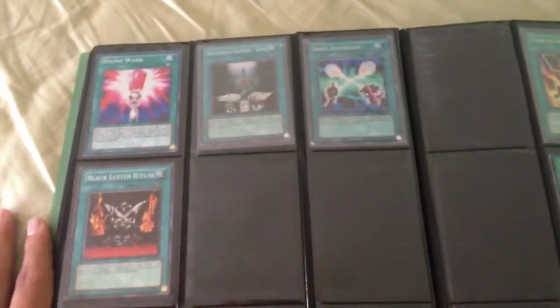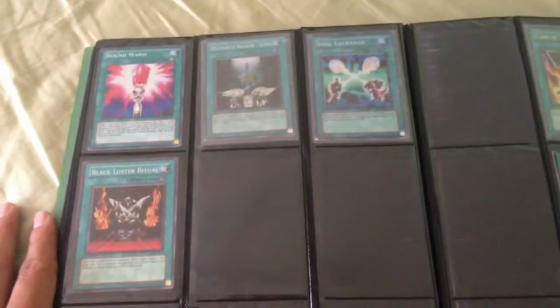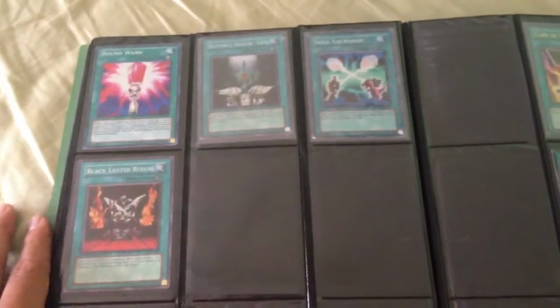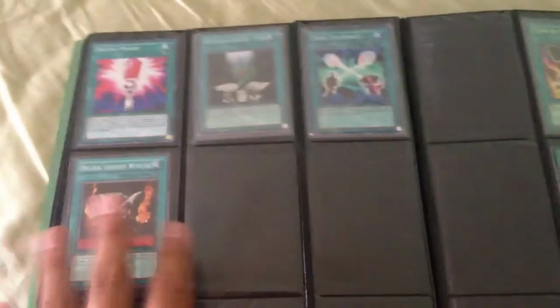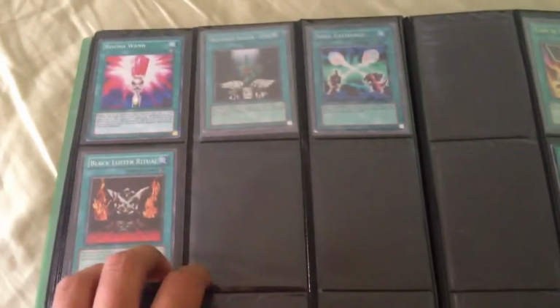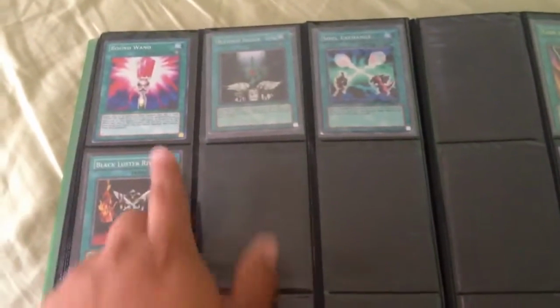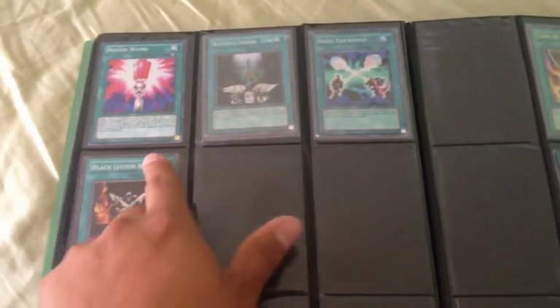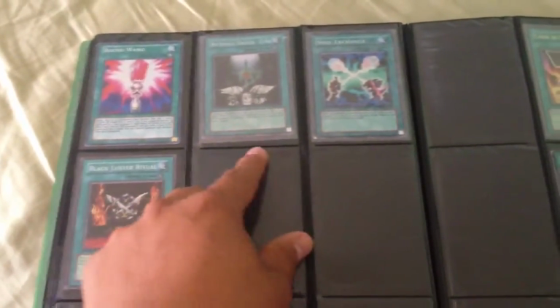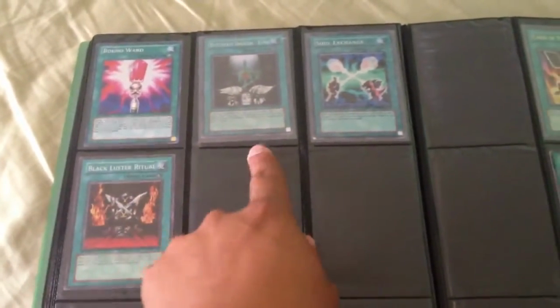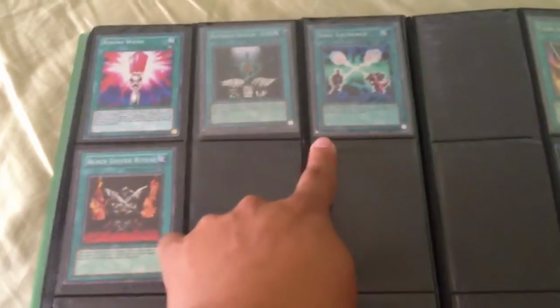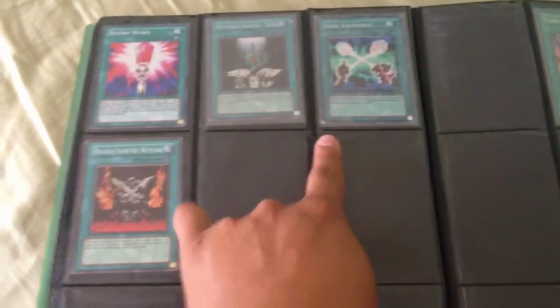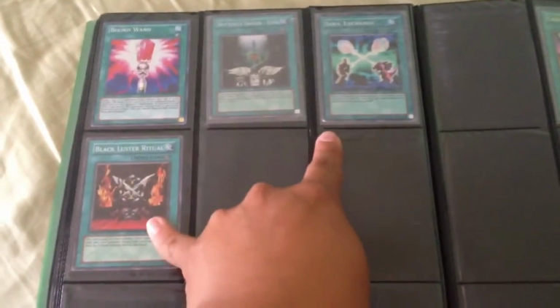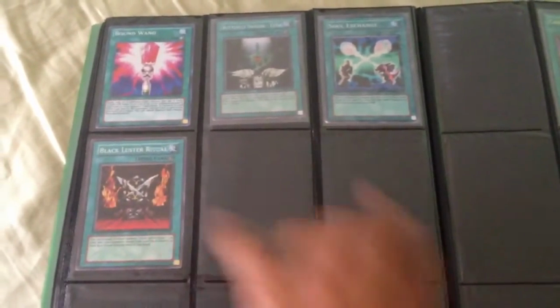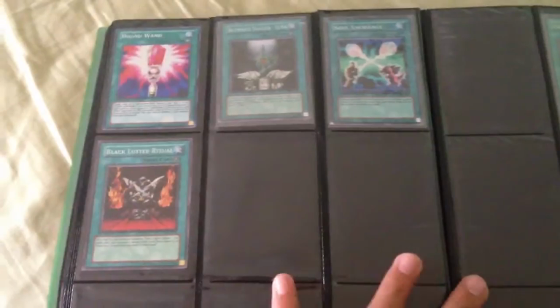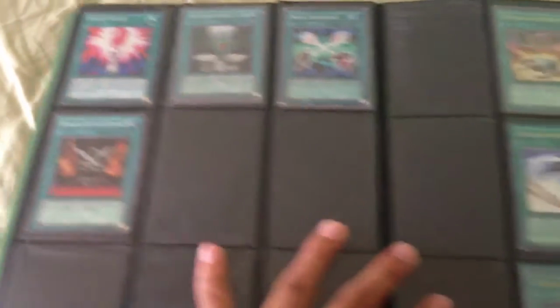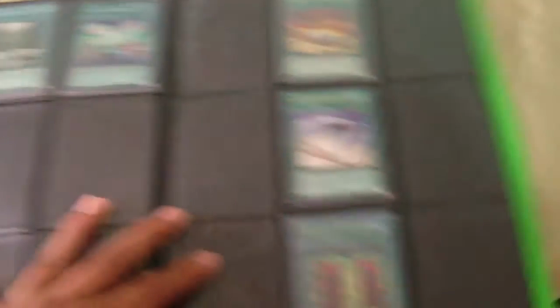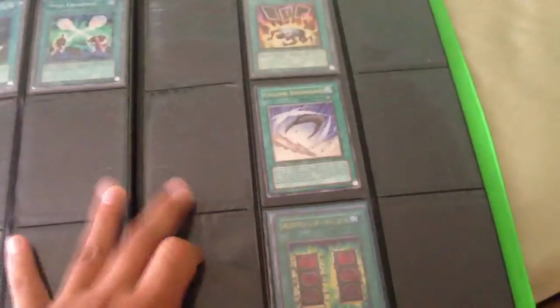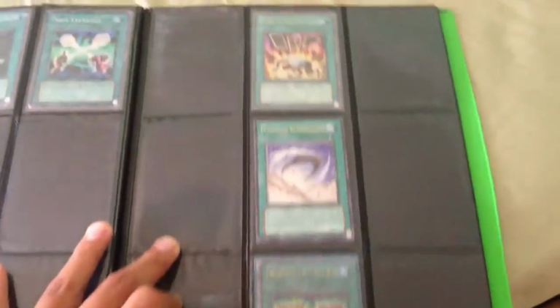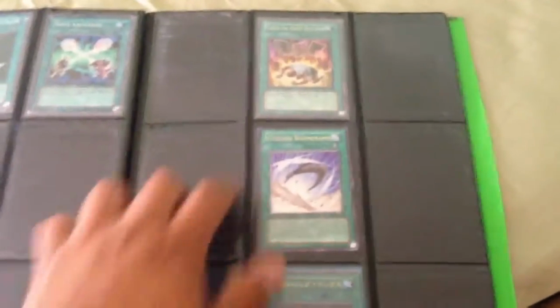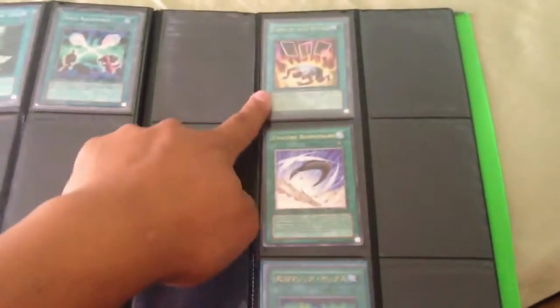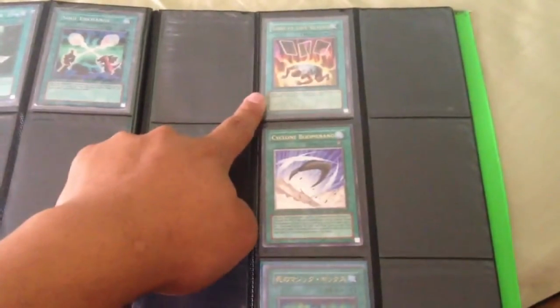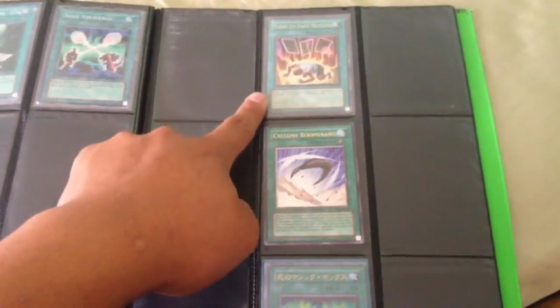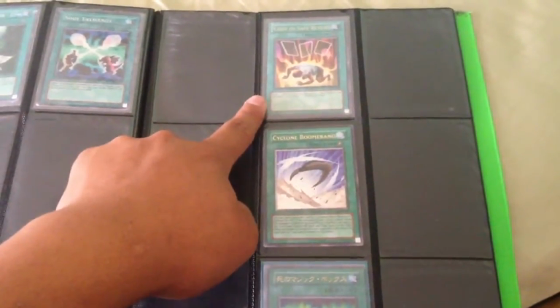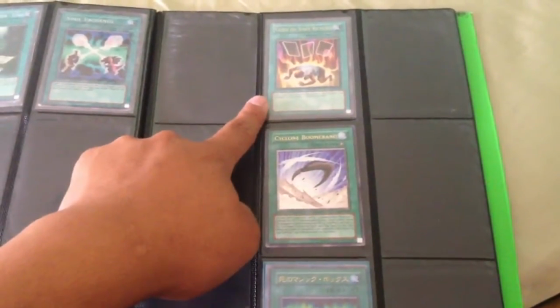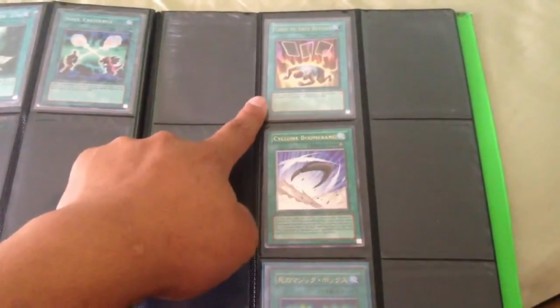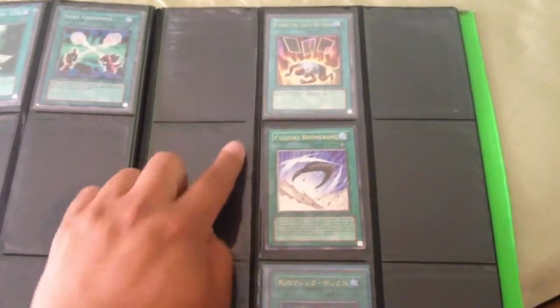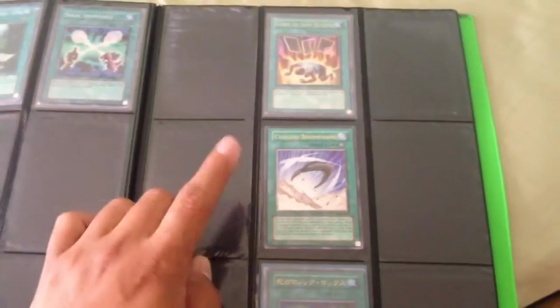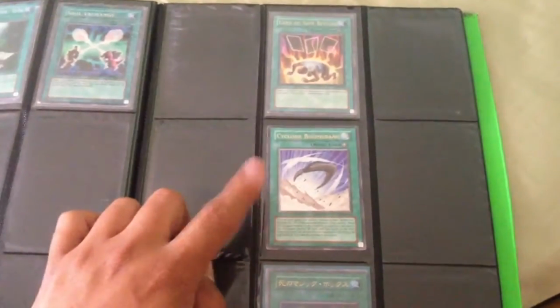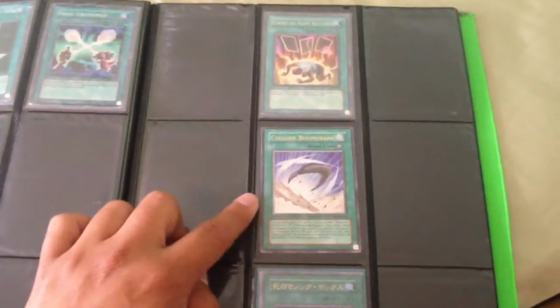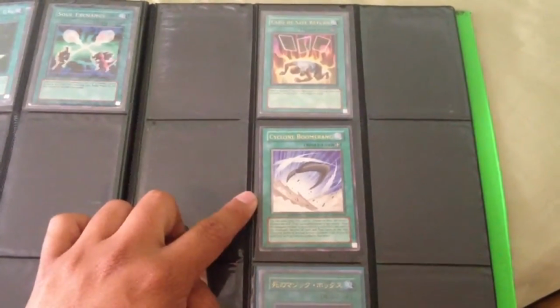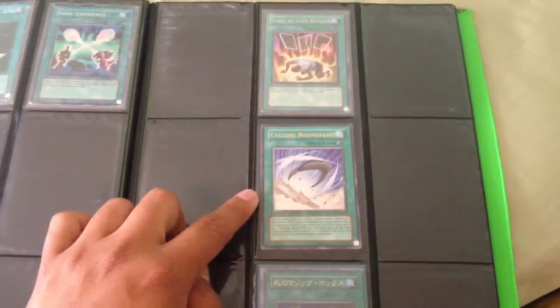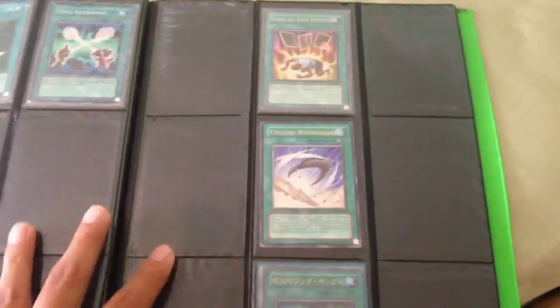Spells — all super on this page: Banwan, Butterfly Dagger Elma, Soul Exchange, and Blacklist Ritual. This is Ultra Rare Card of Safe Return. This is Ultimate Rare Cyclone Boomerang.